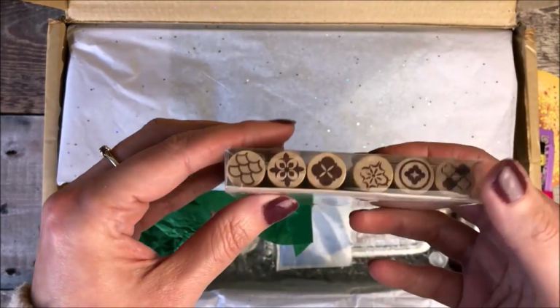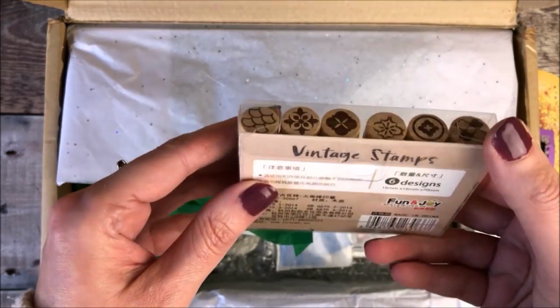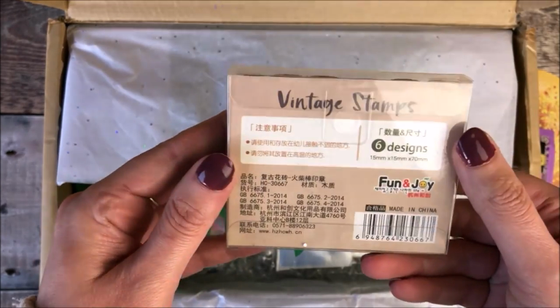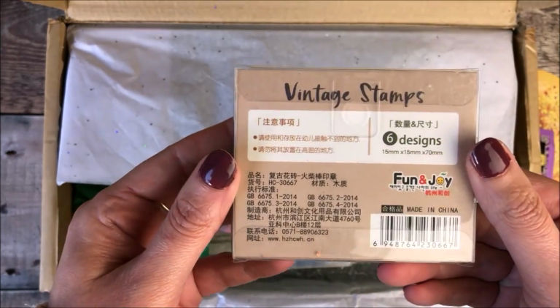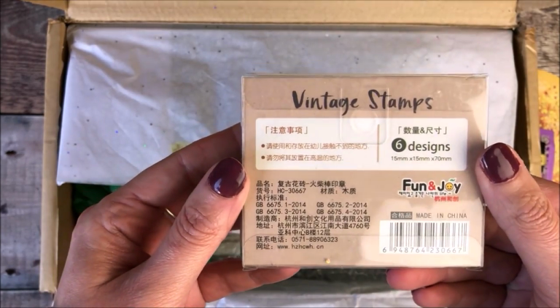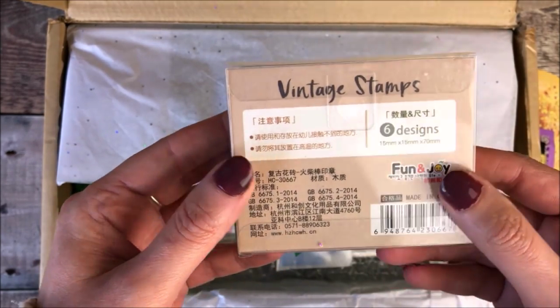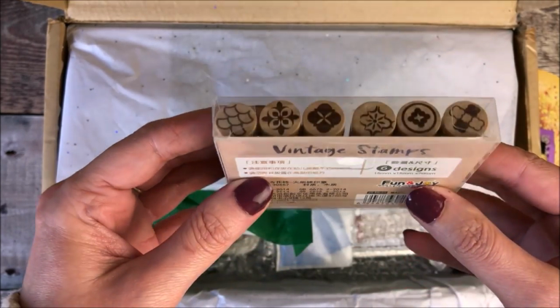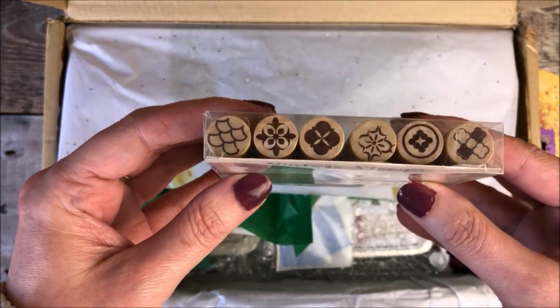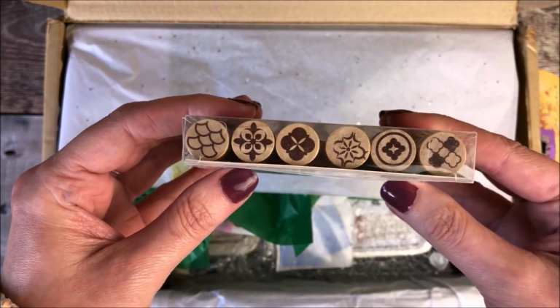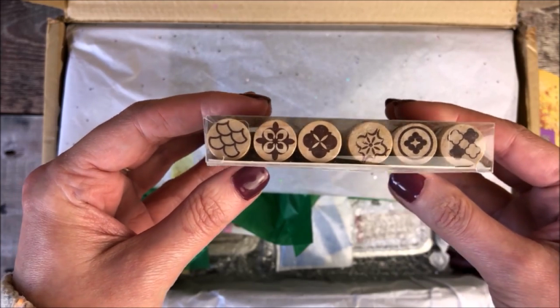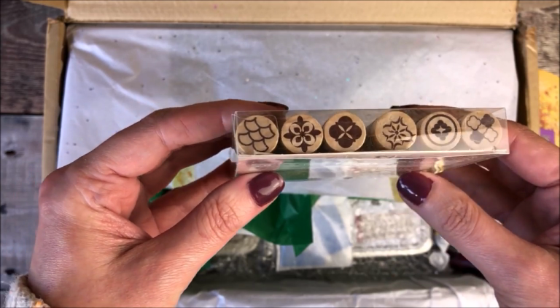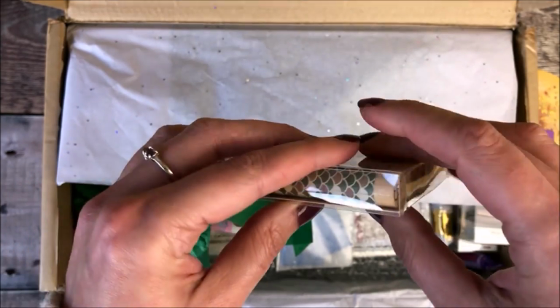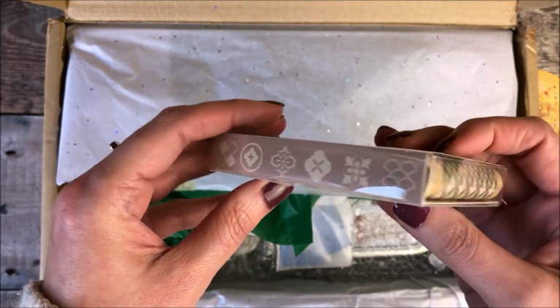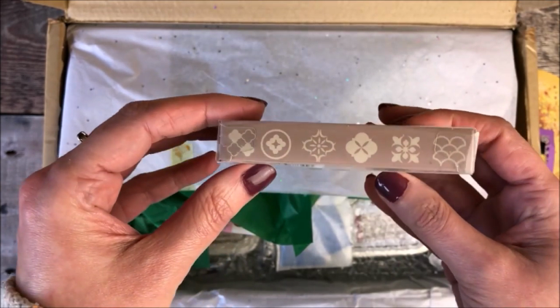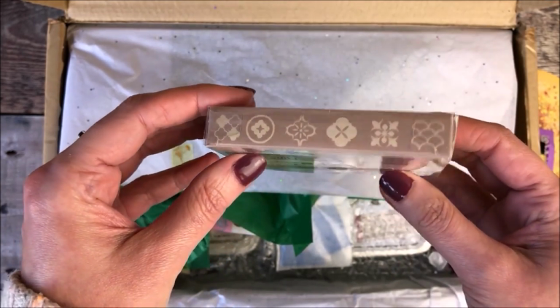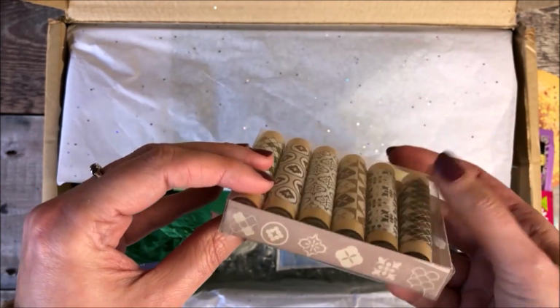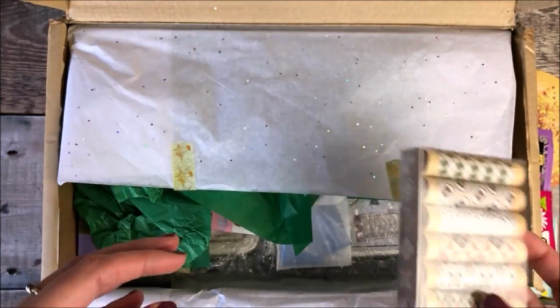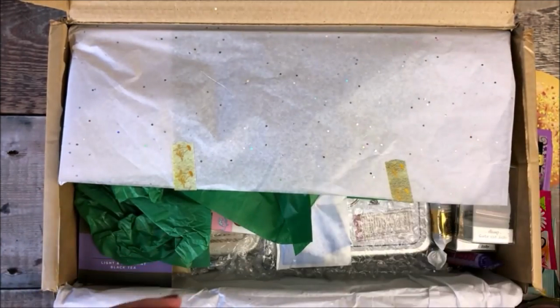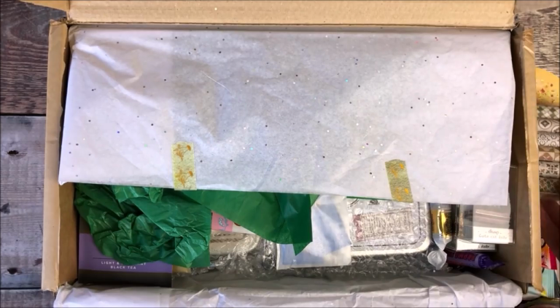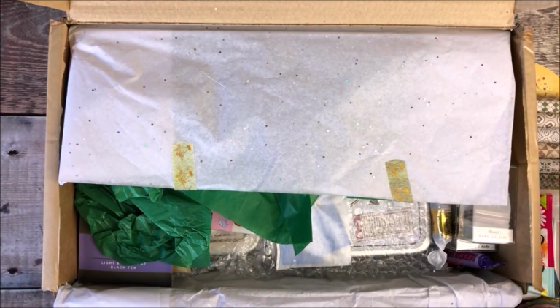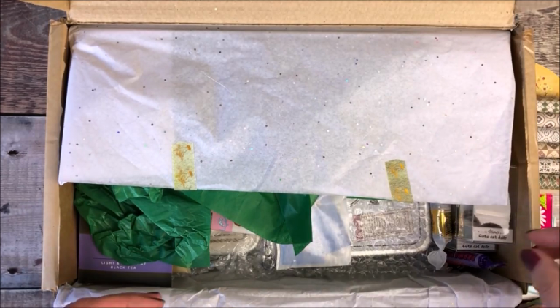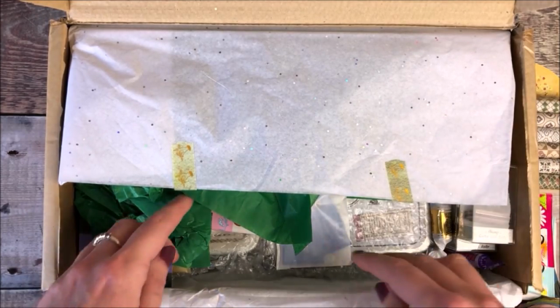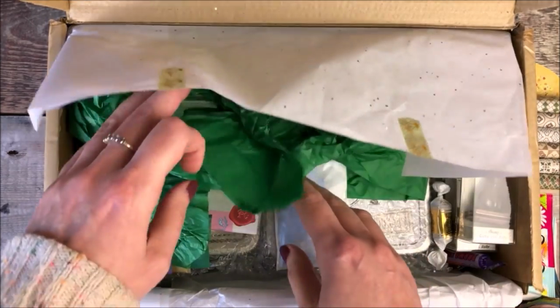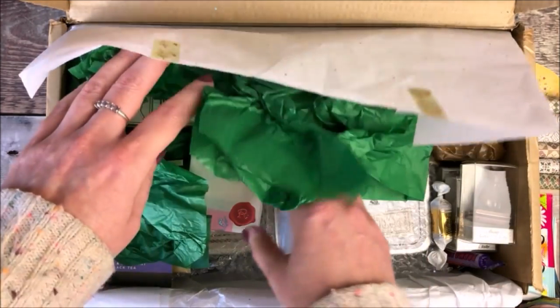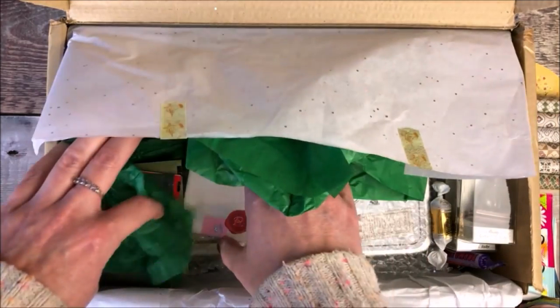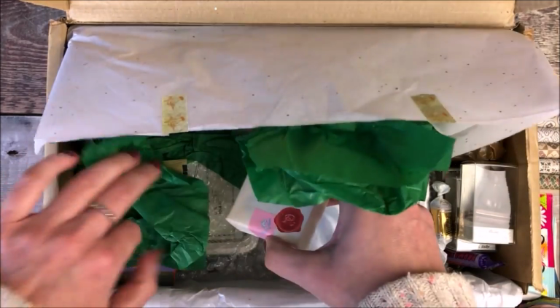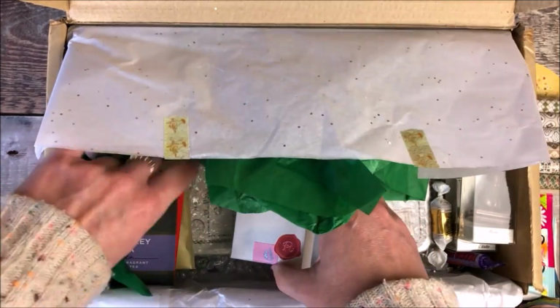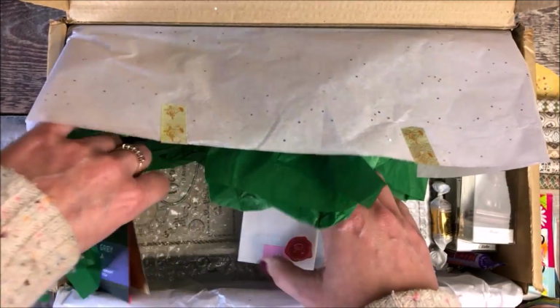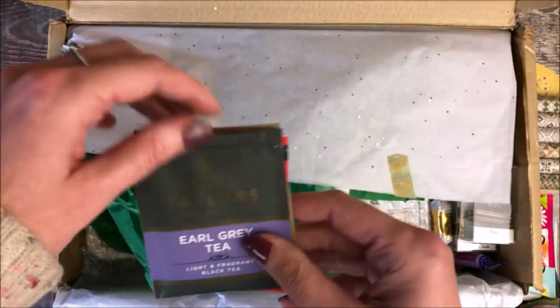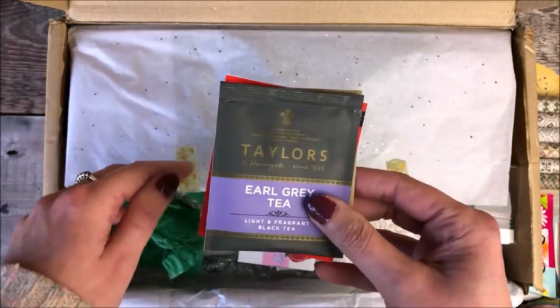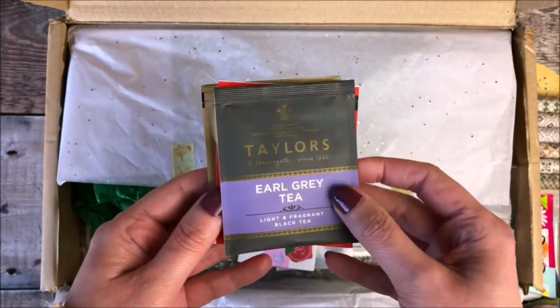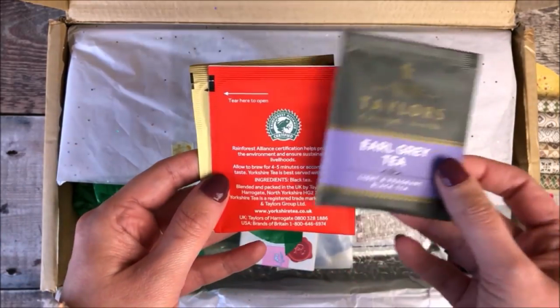Next is this pack of six vintage stamps, which is Fun and Joy brand, and I really love them. They're round and wooden, and I think these will be great for just adding some quick elements to my journal pages.